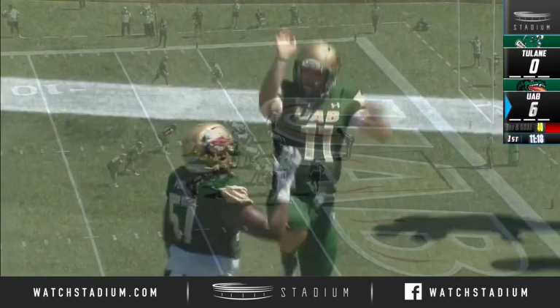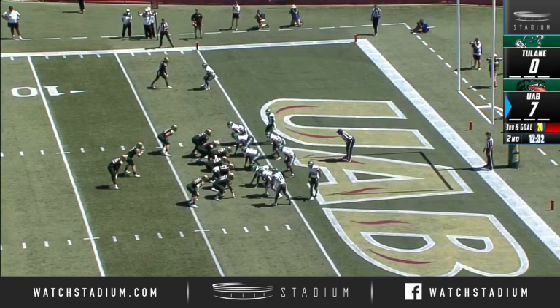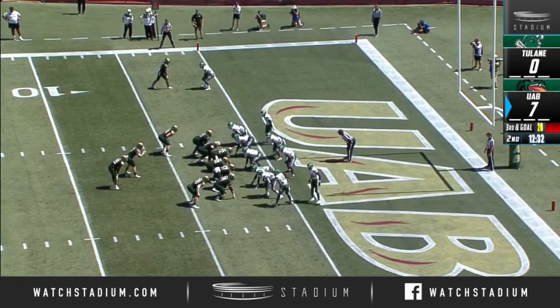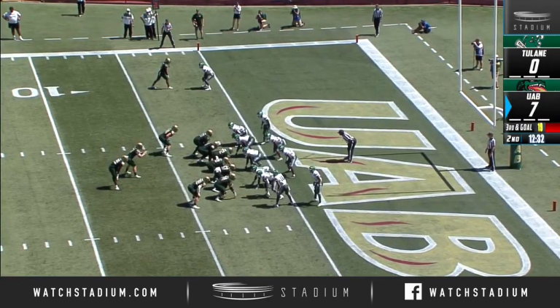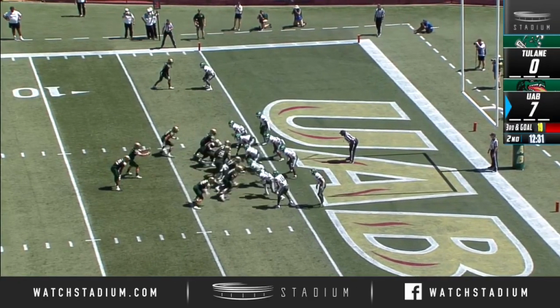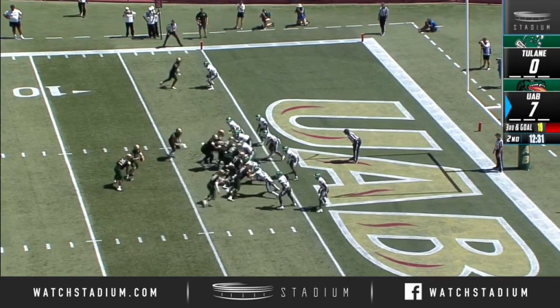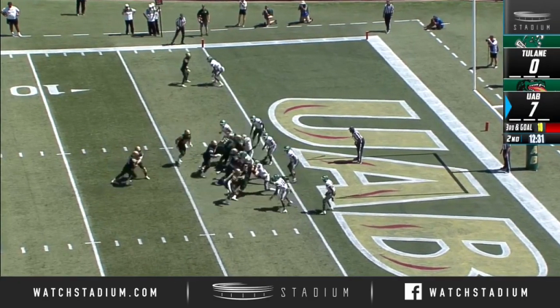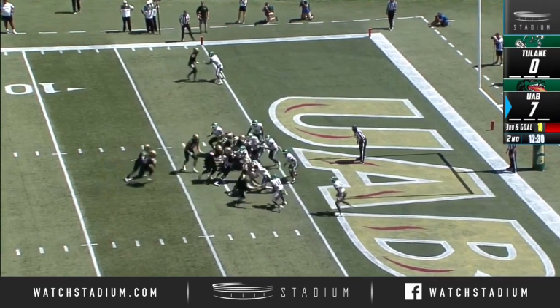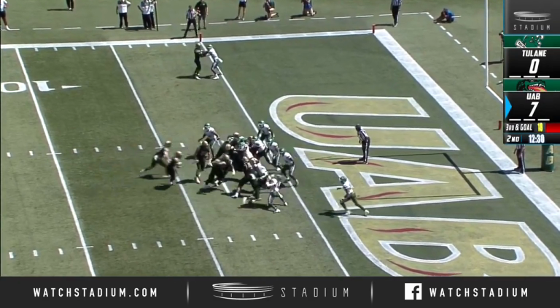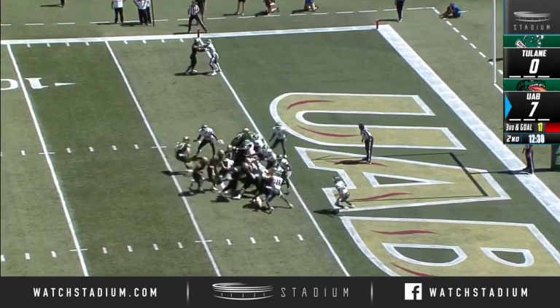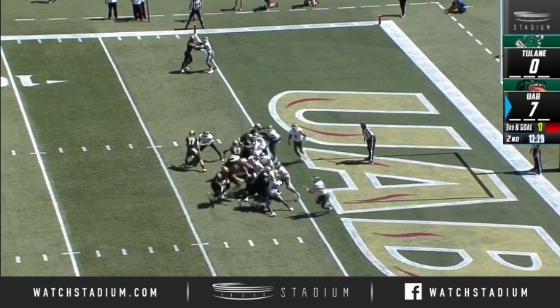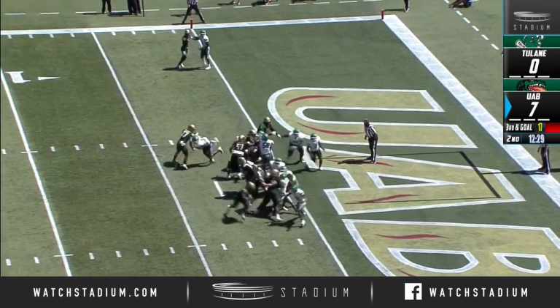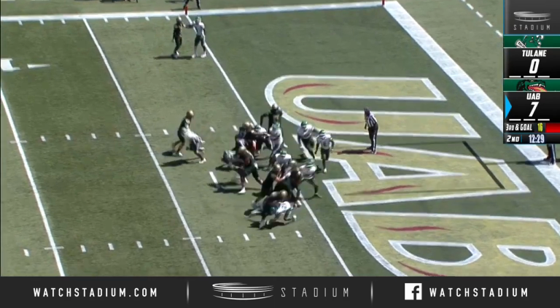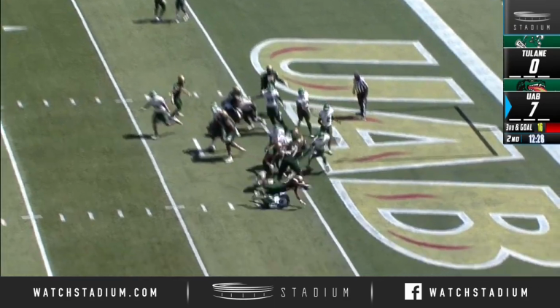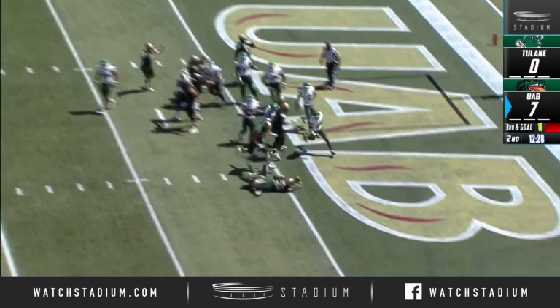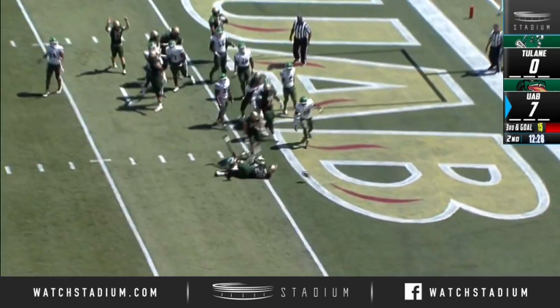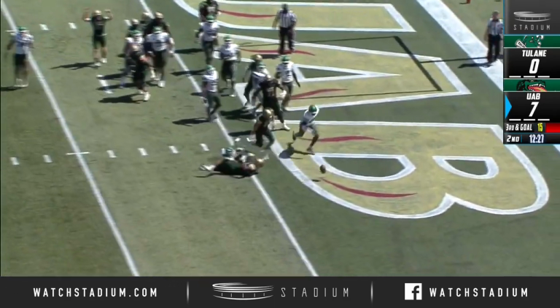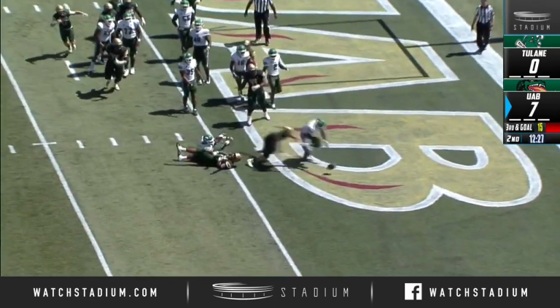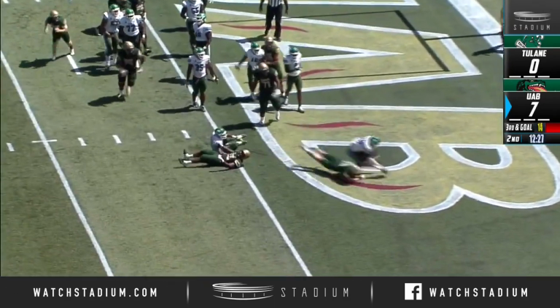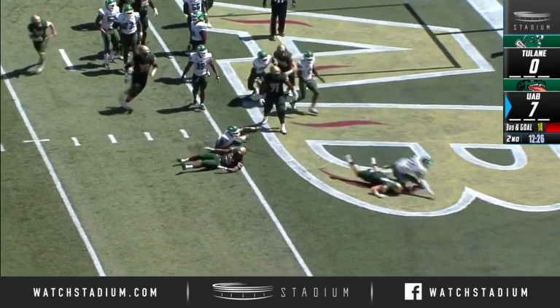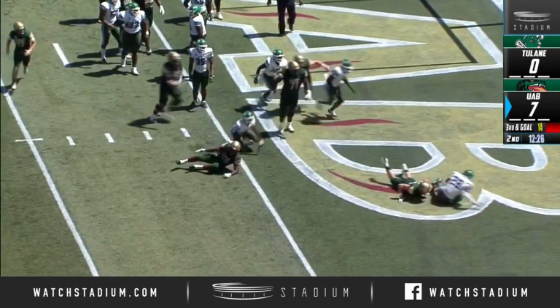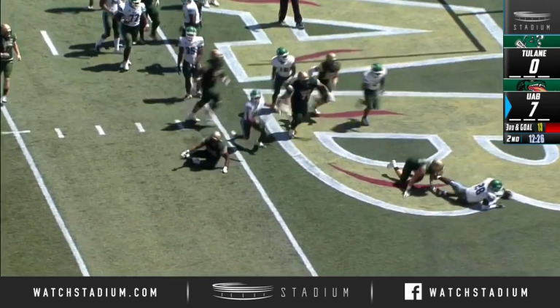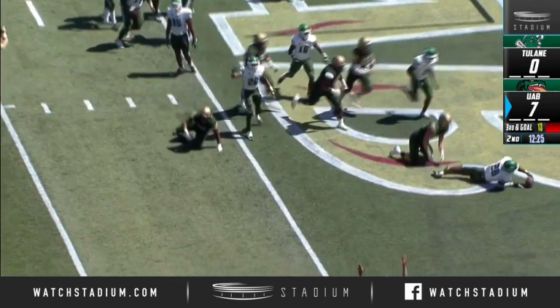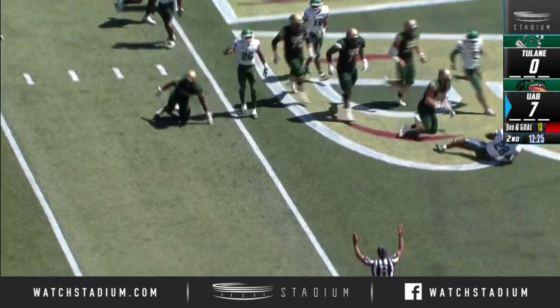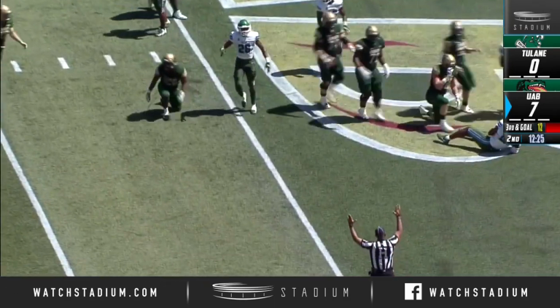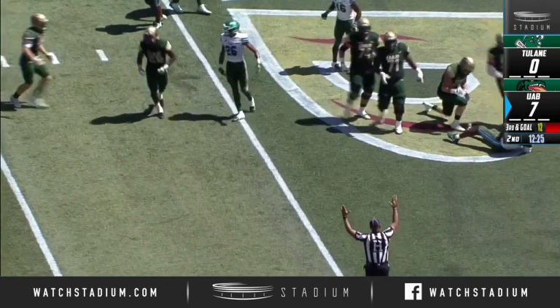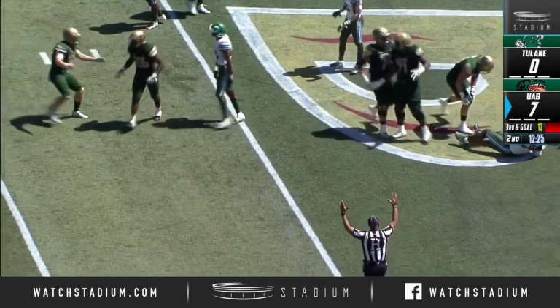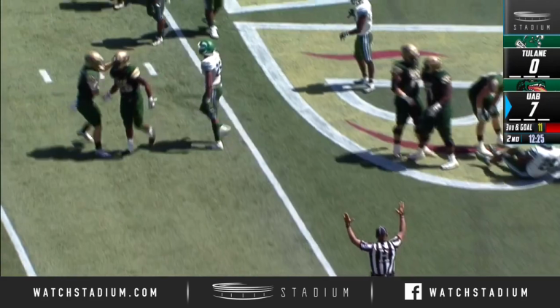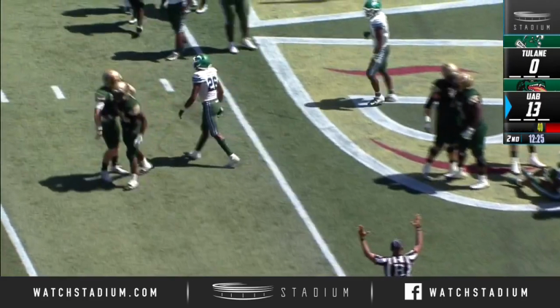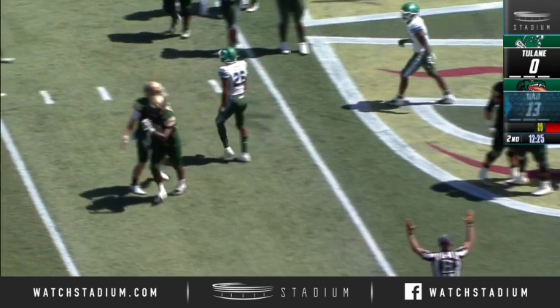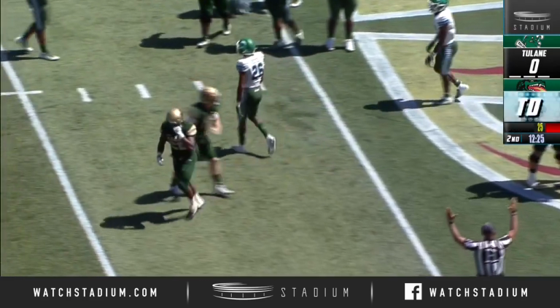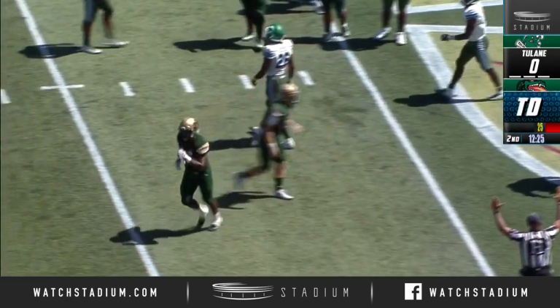Pound Senior is in the game. Johnson gives it to Brown, reaches for the goal line. He's in. Touchdown UAB.